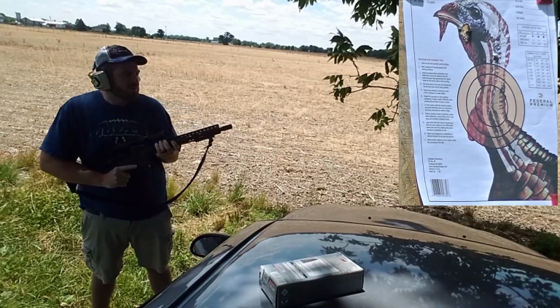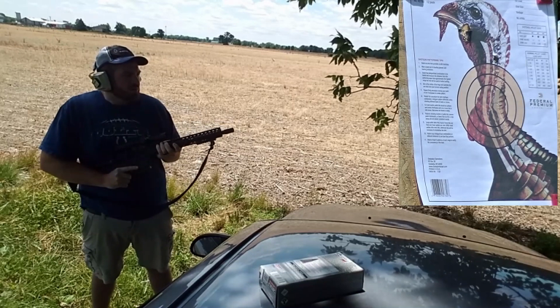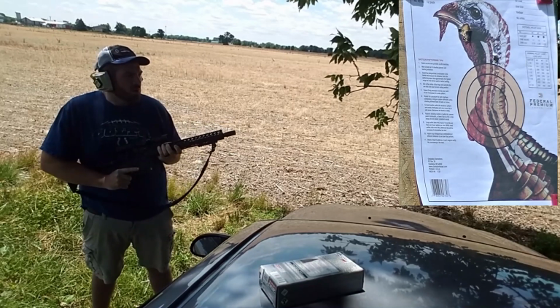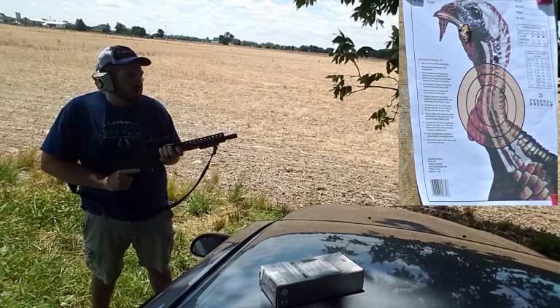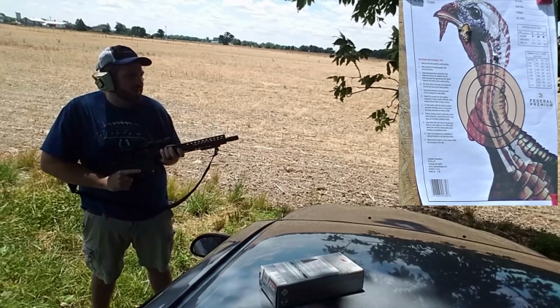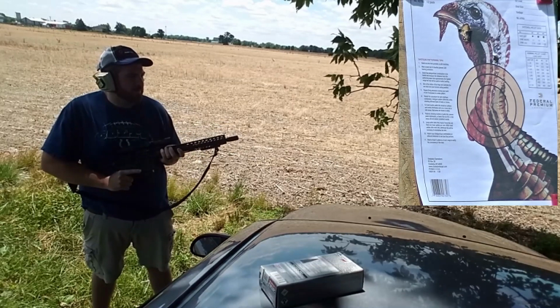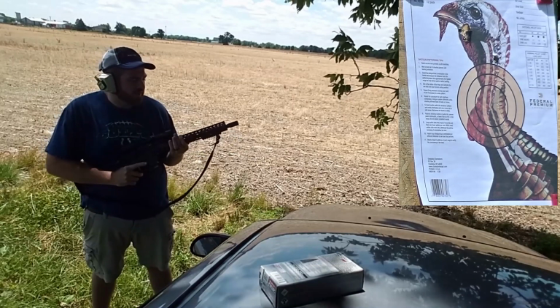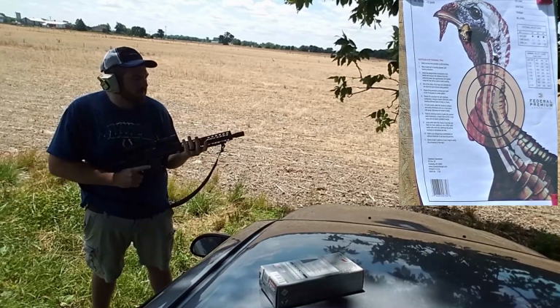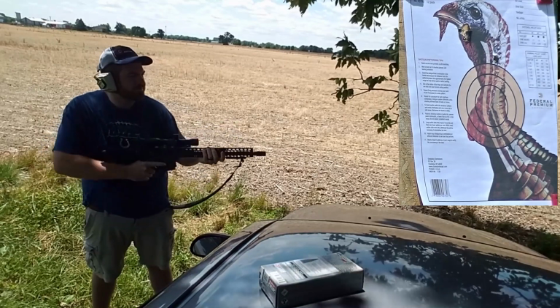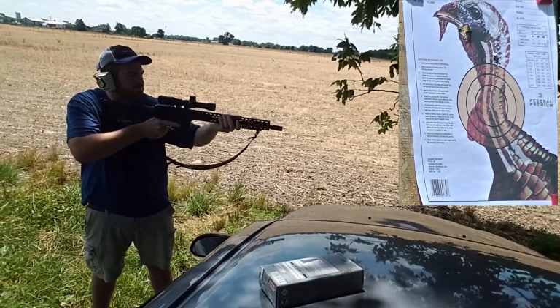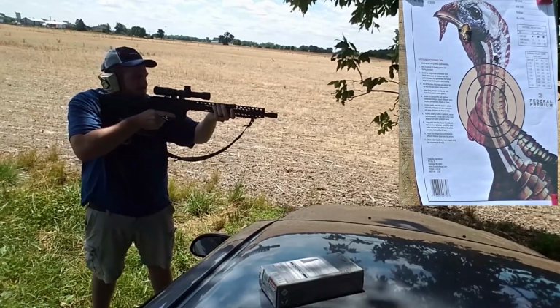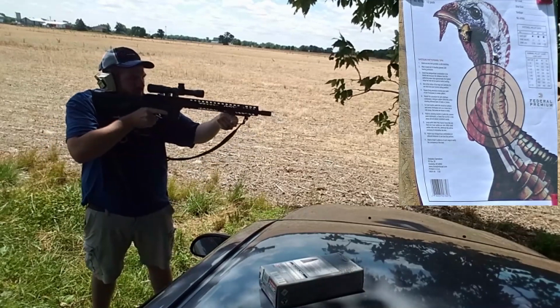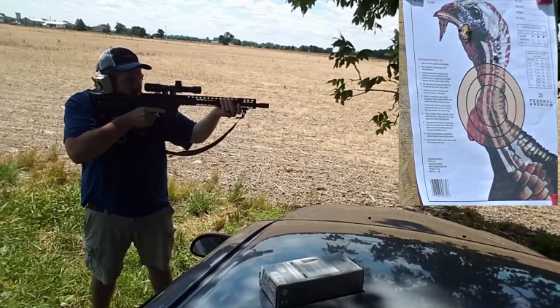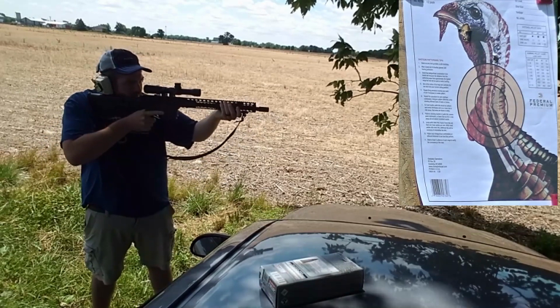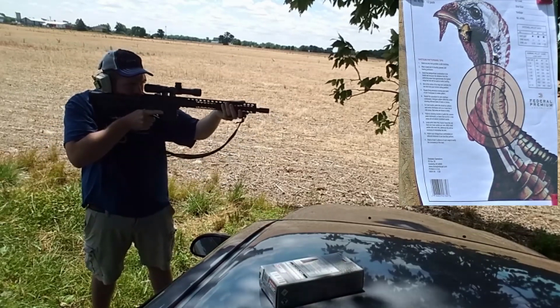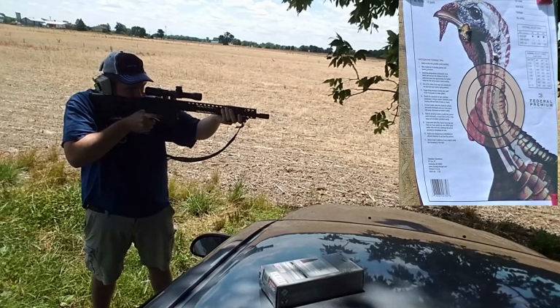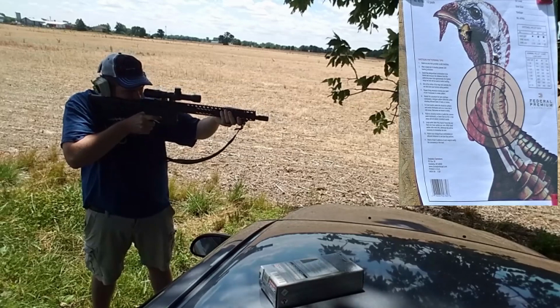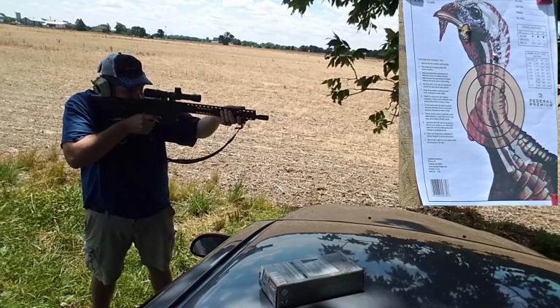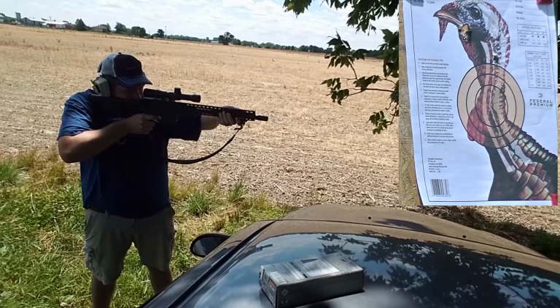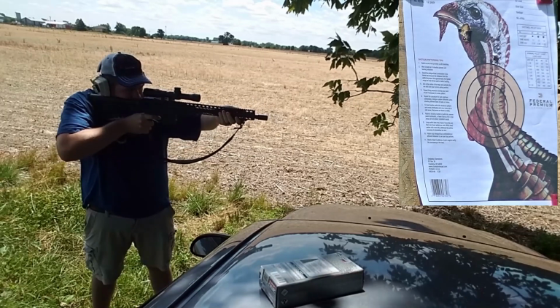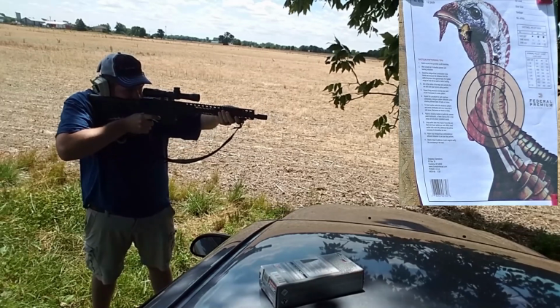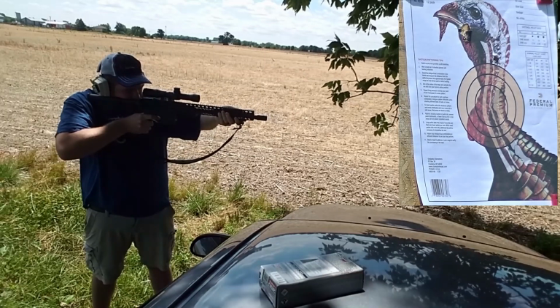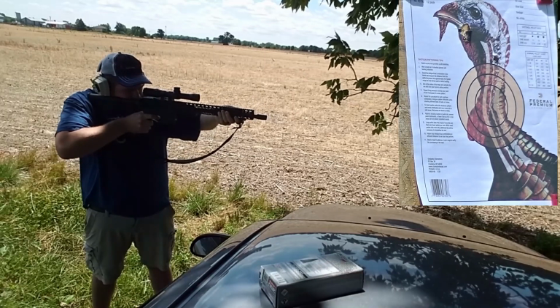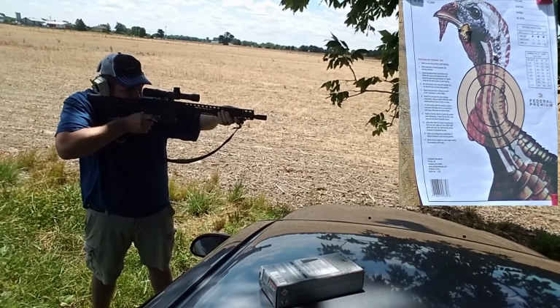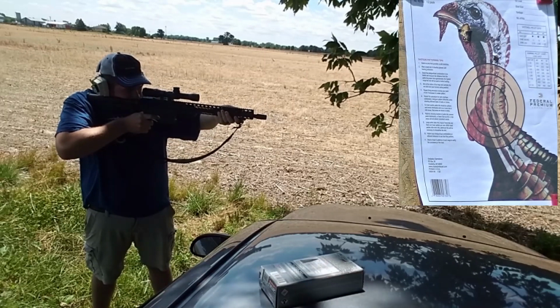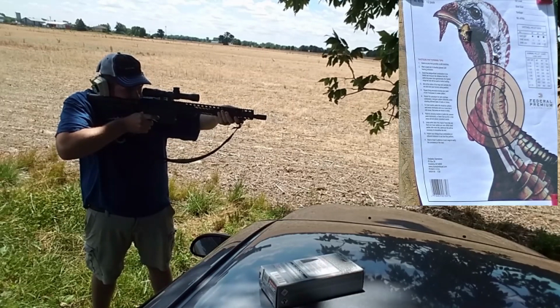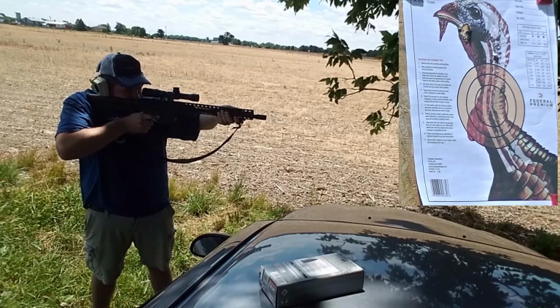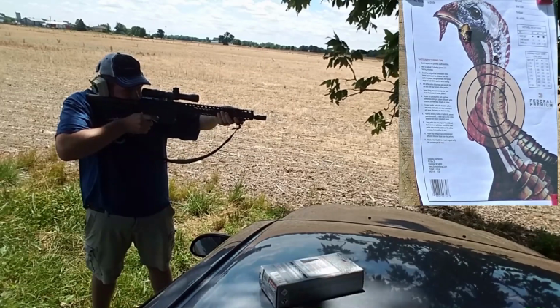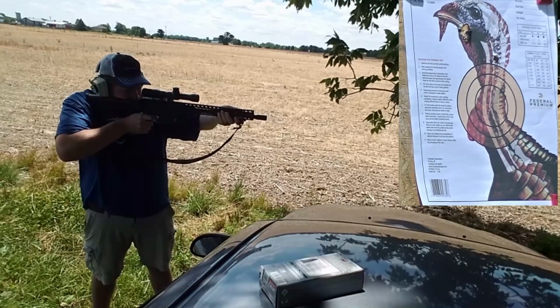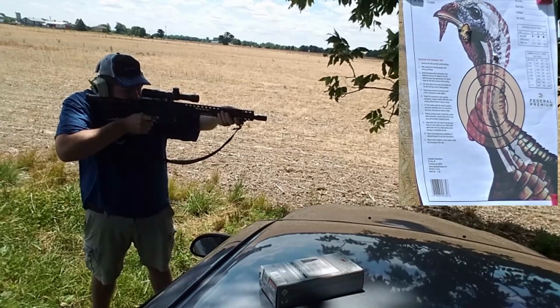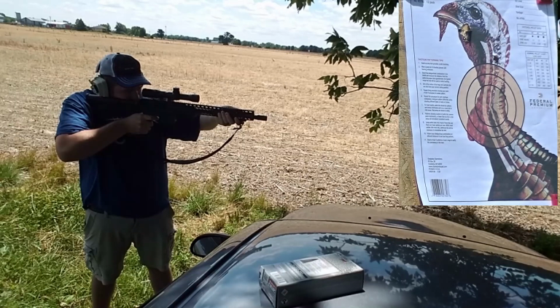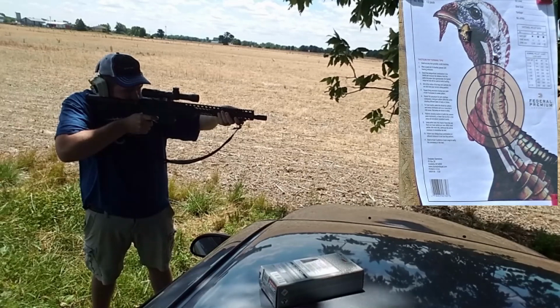Woo, that one felt pretty good. All right, last shot.